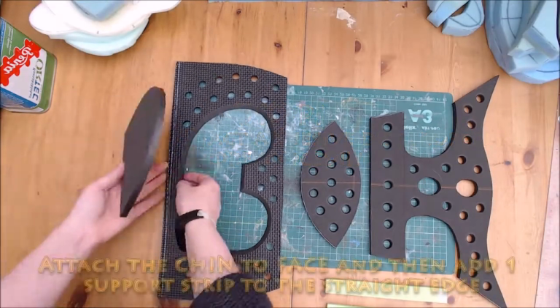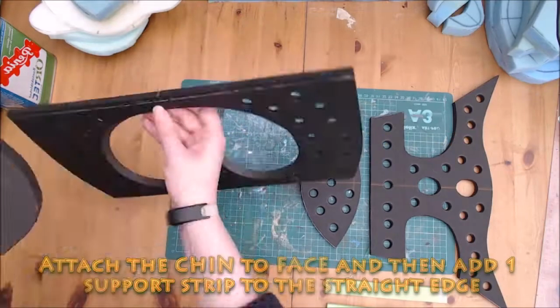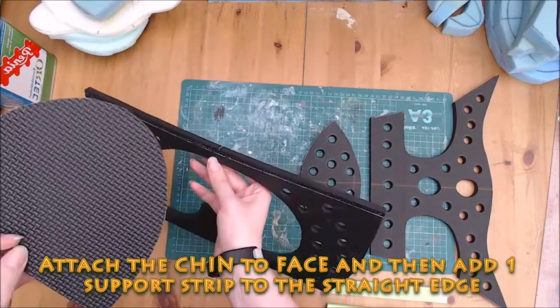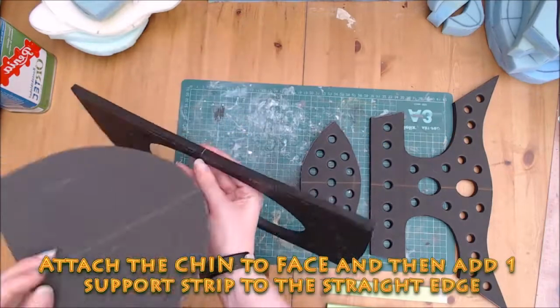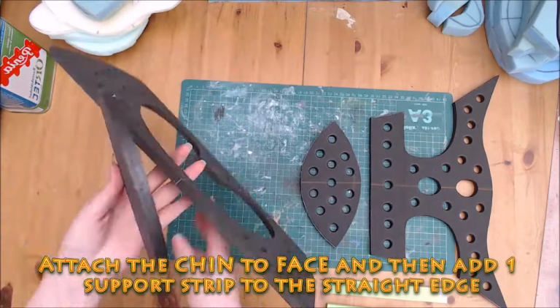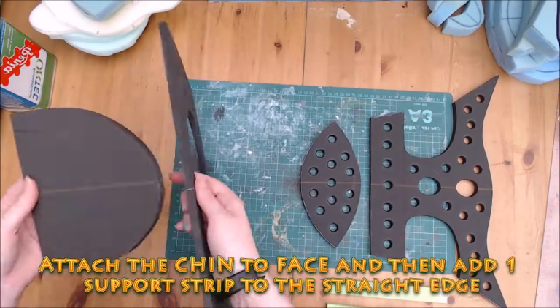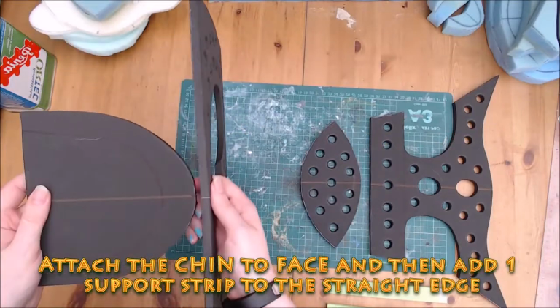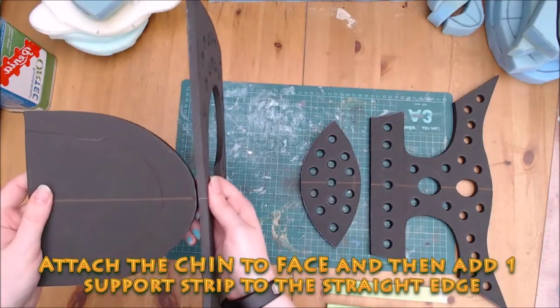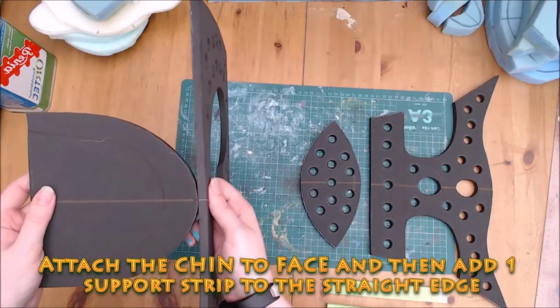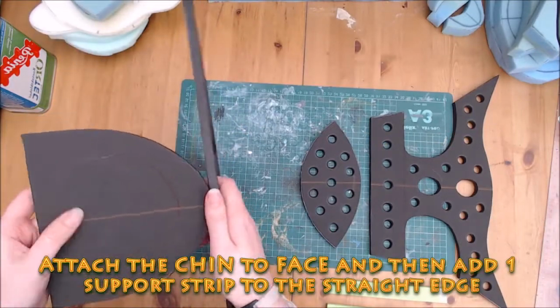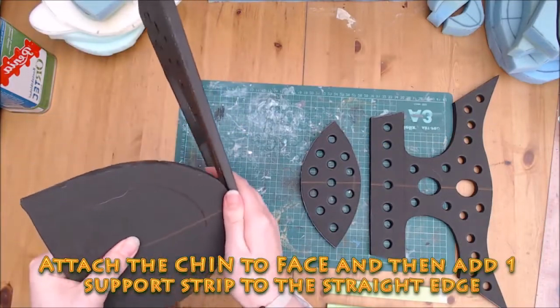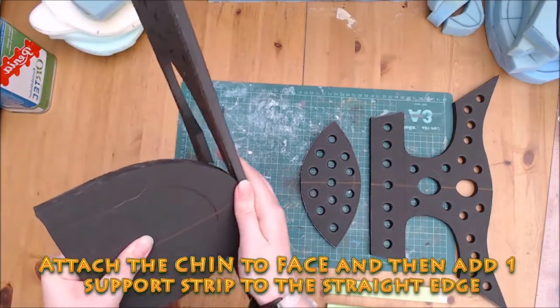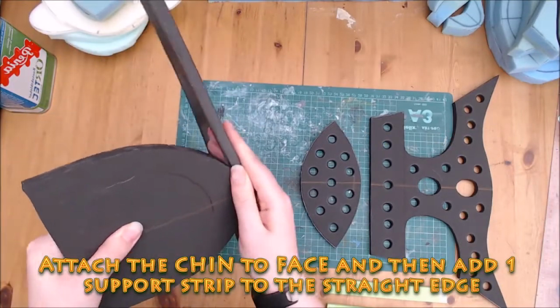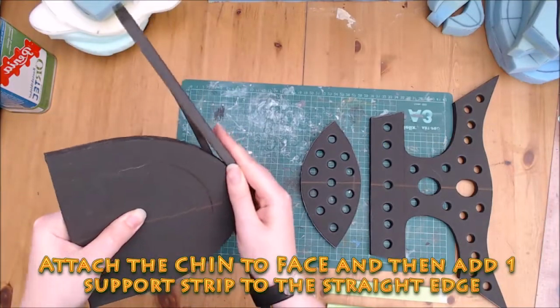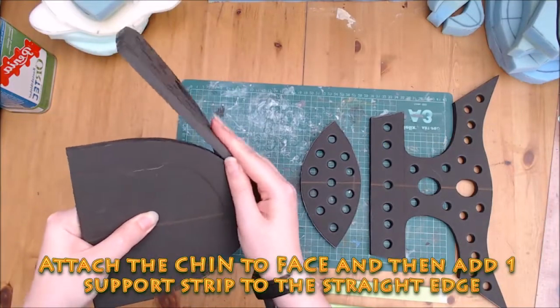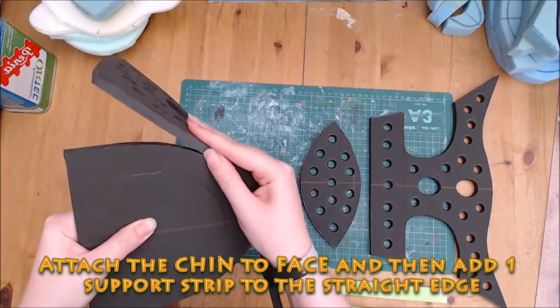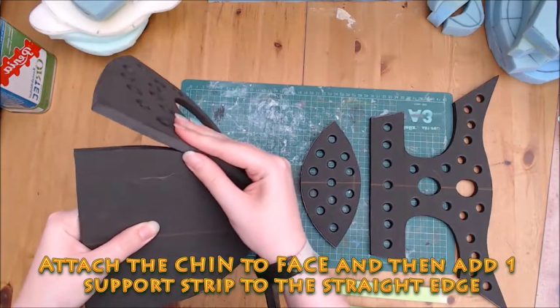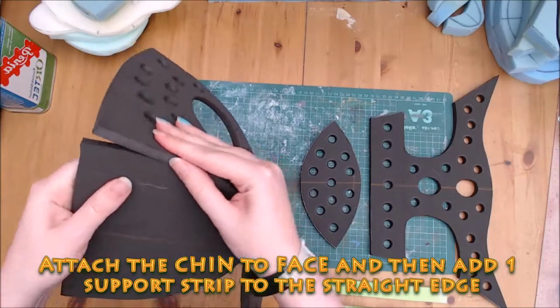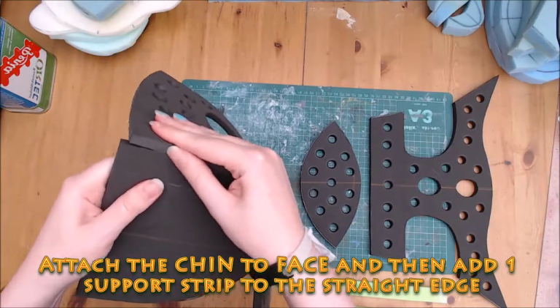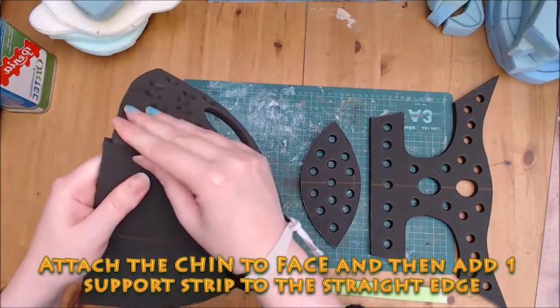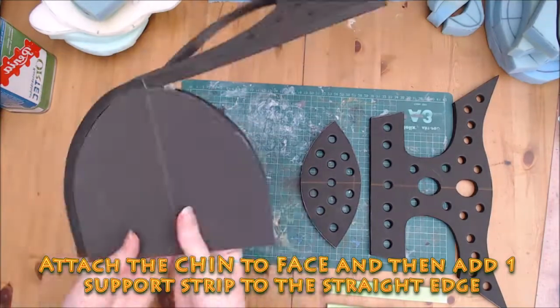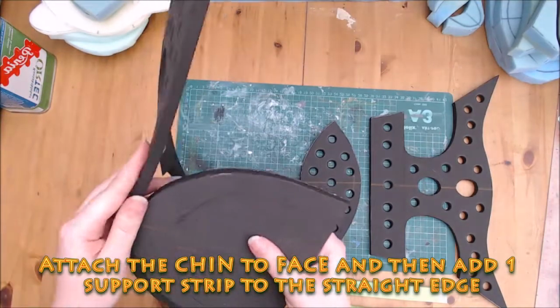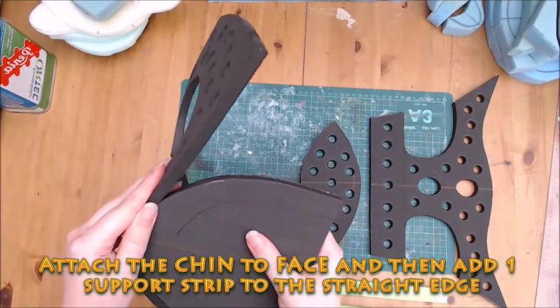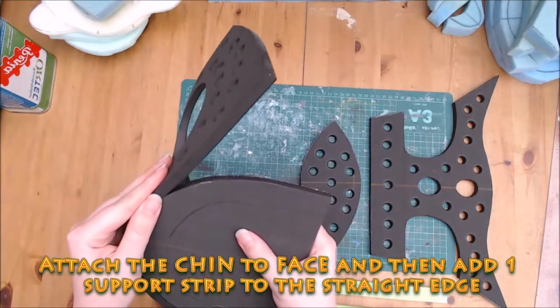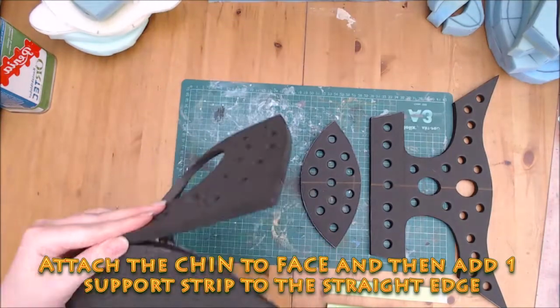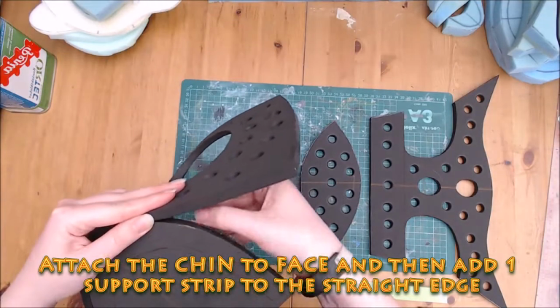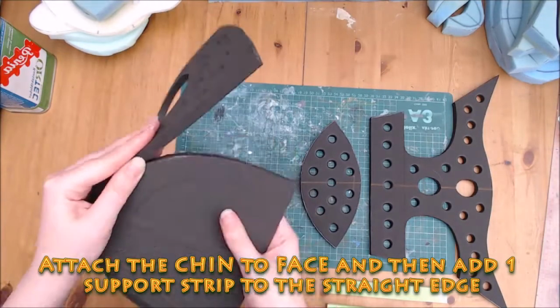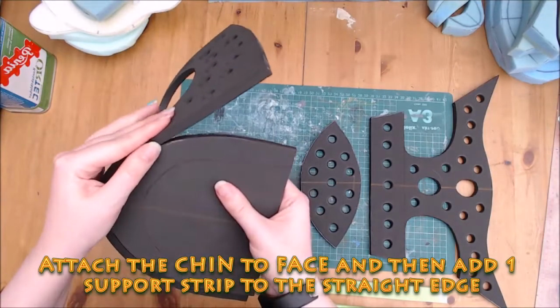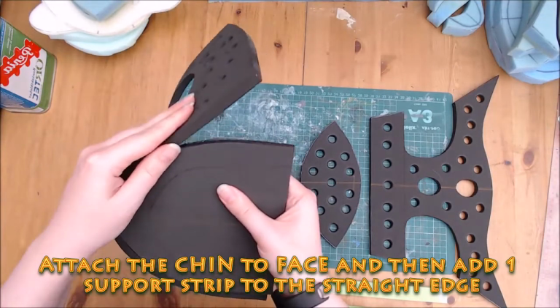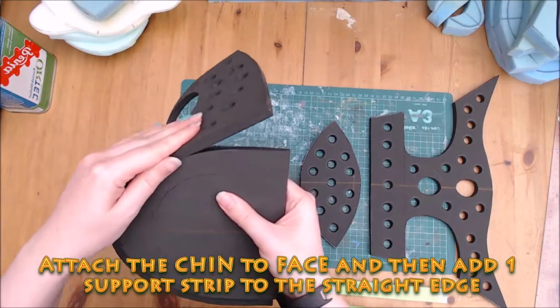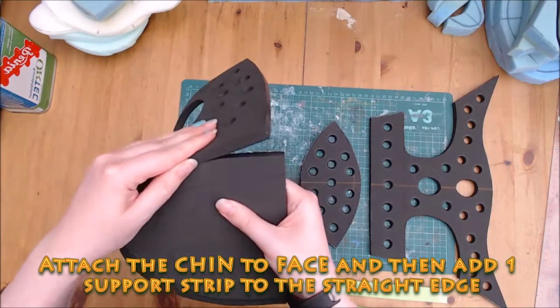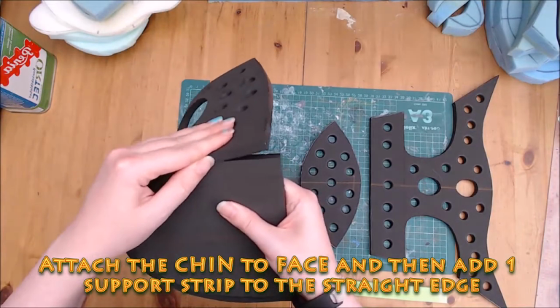The chin and face are the first pieces I attach. Firmly press your seams and once attached, add one of the supports positioned on the overhang as highlighted in the PDF.